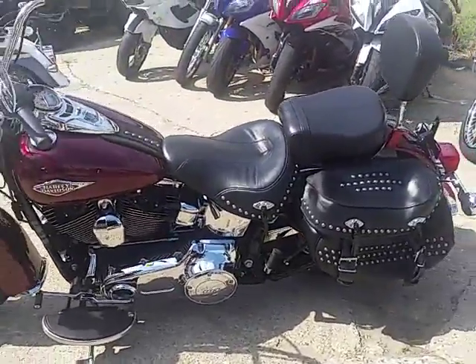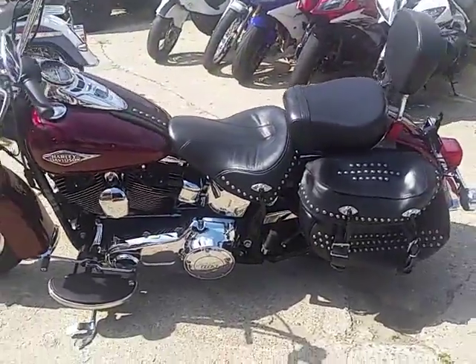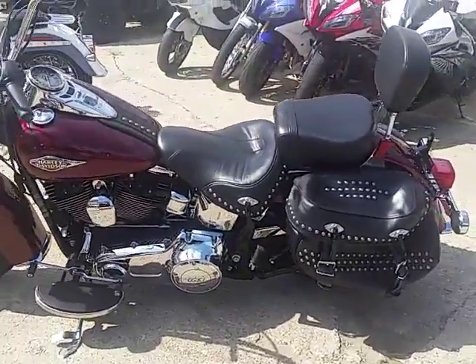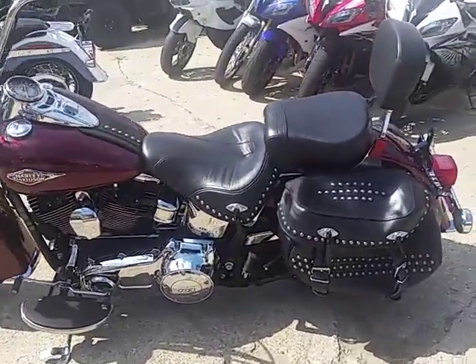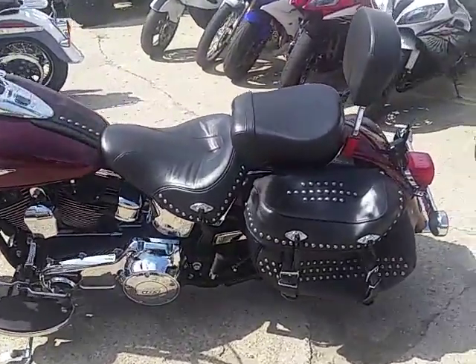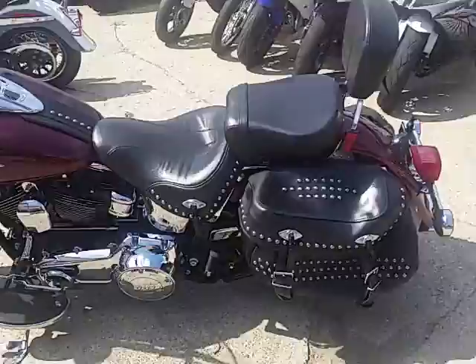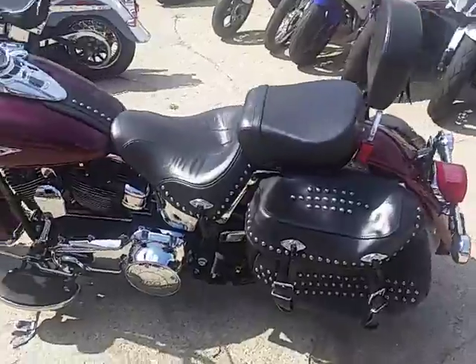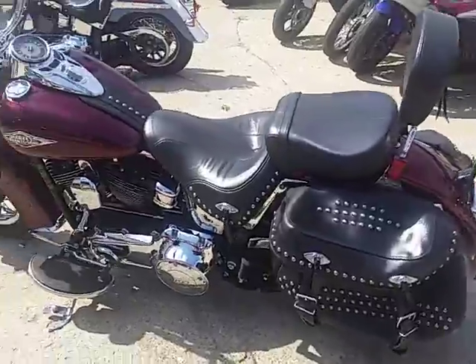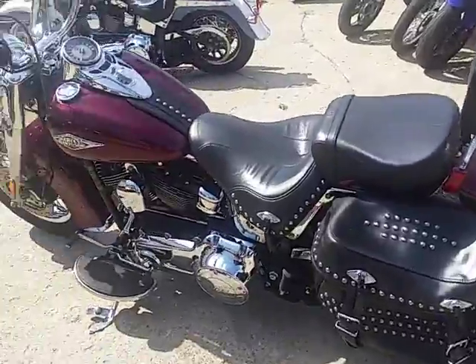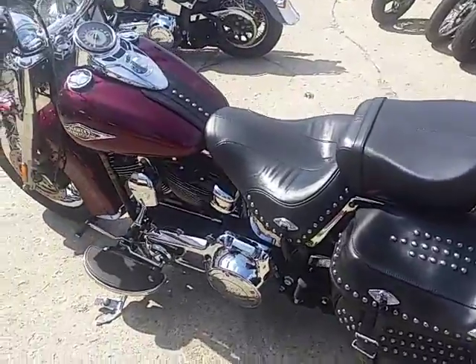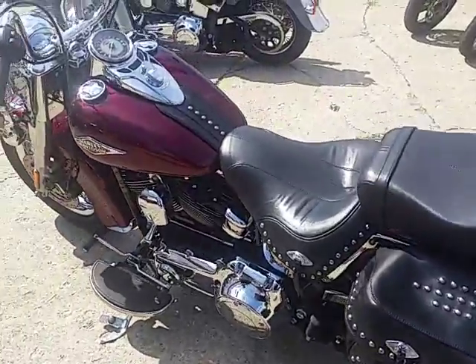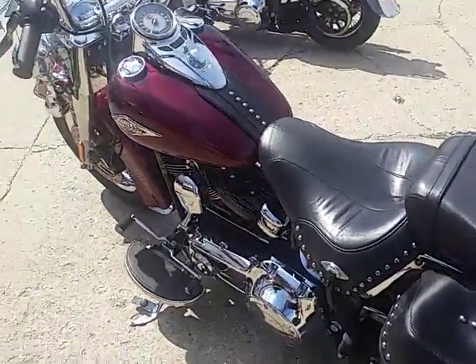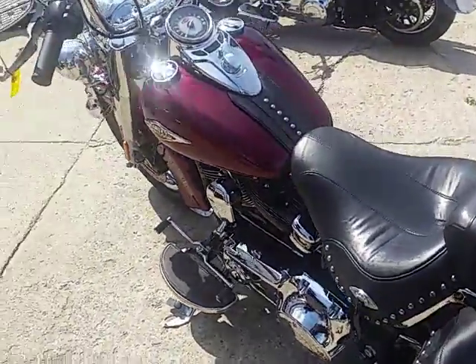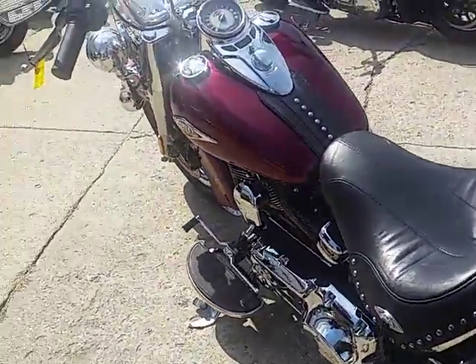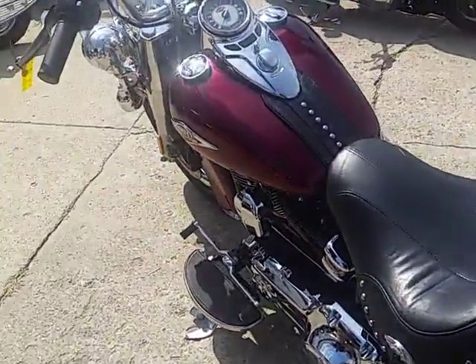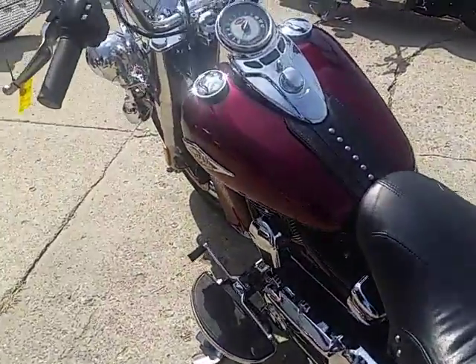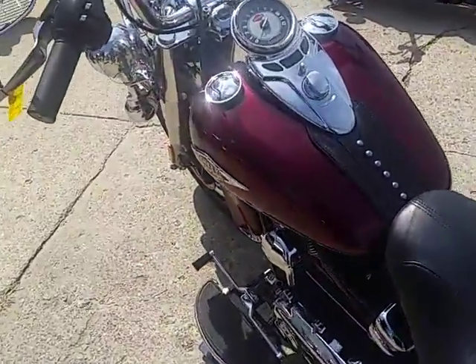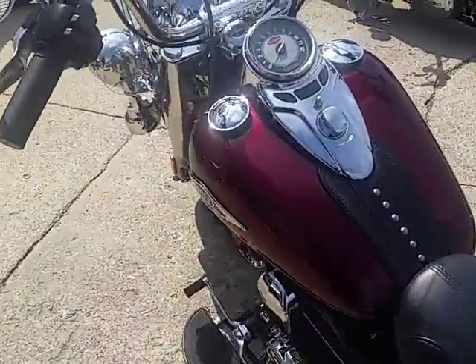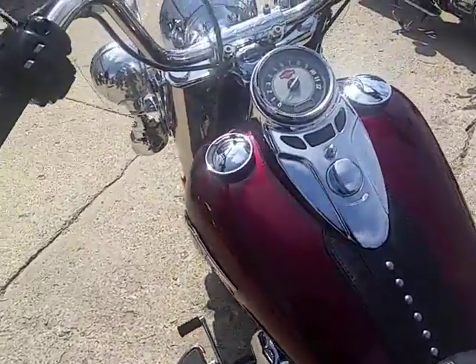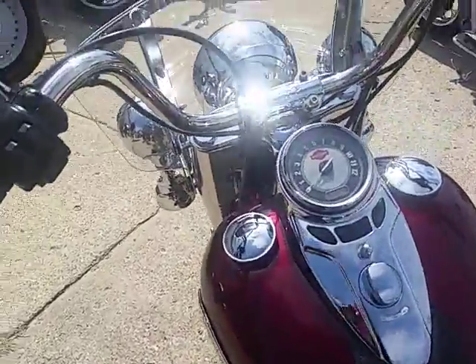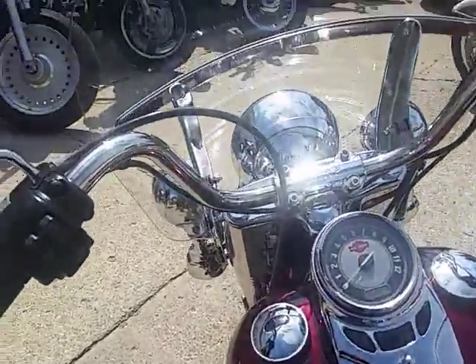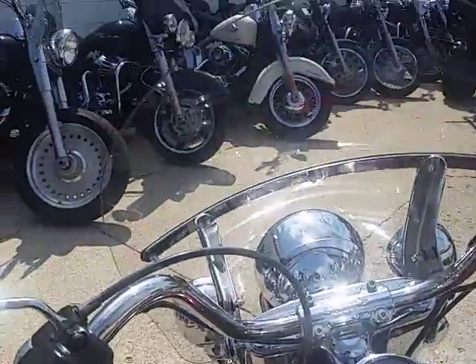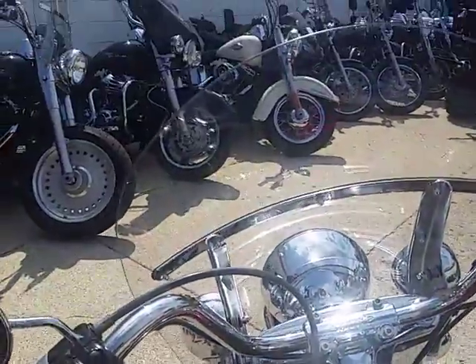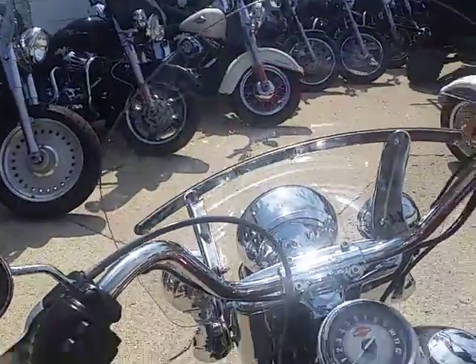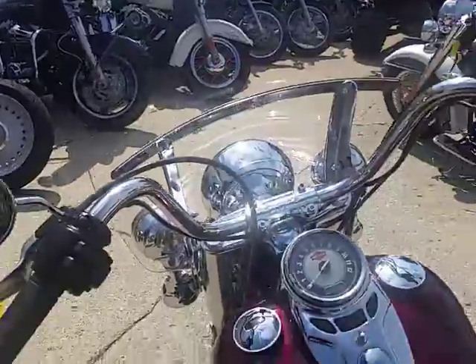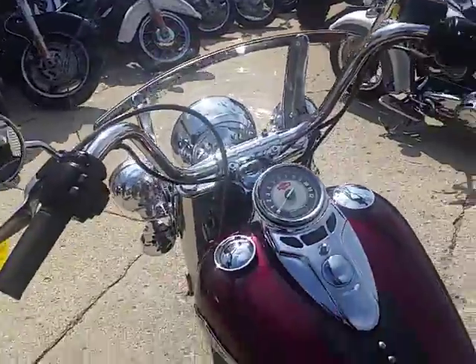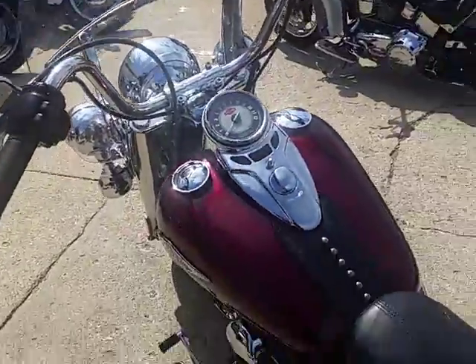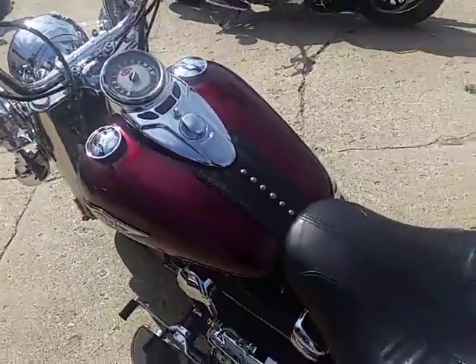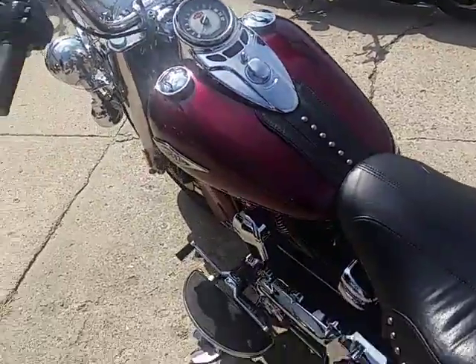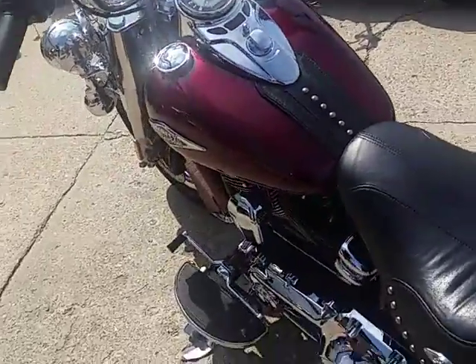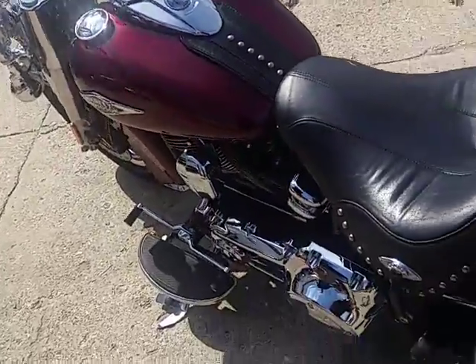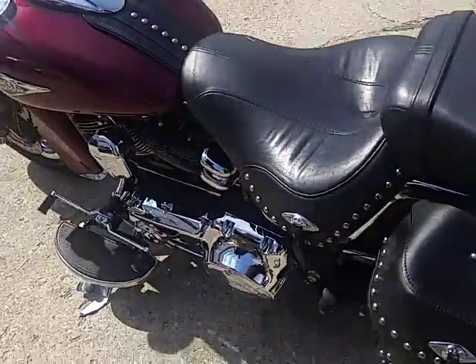Guys, that's a lot of bike for $12,900 — backrest, saddlebags, windshield, highway lights, floorboards, and tons of chrome.